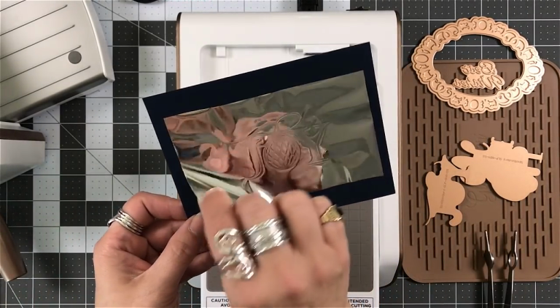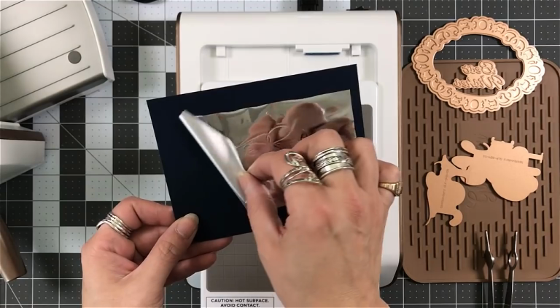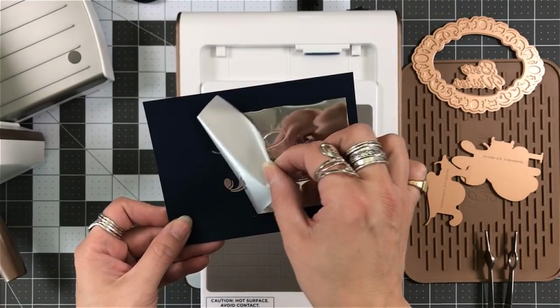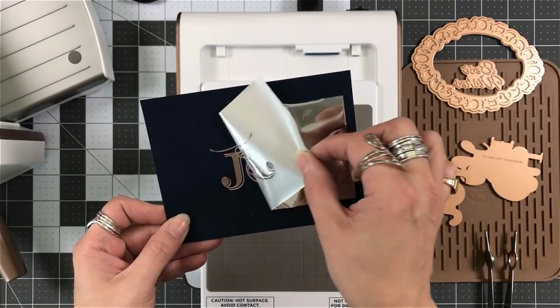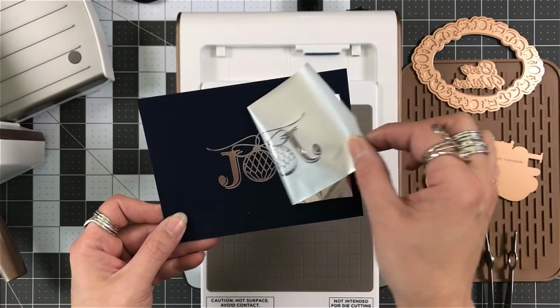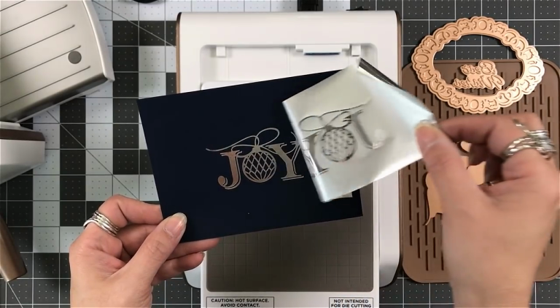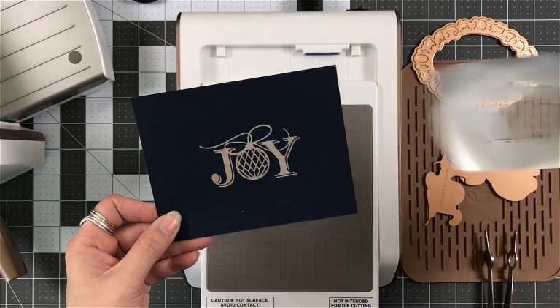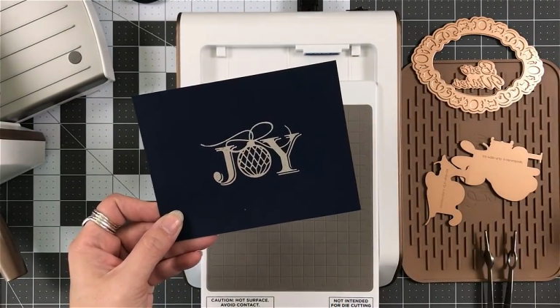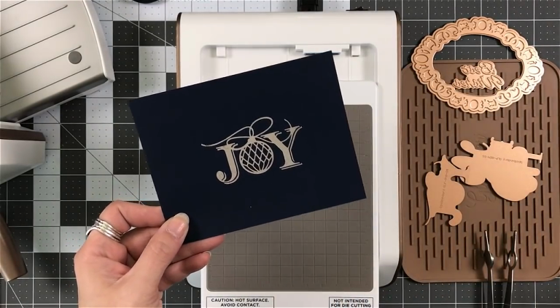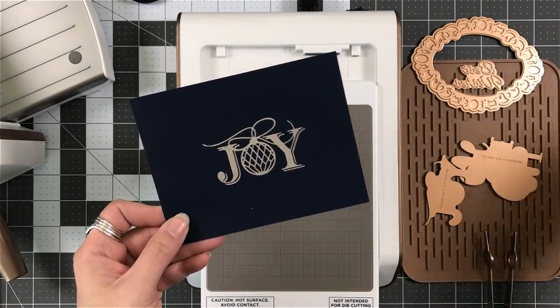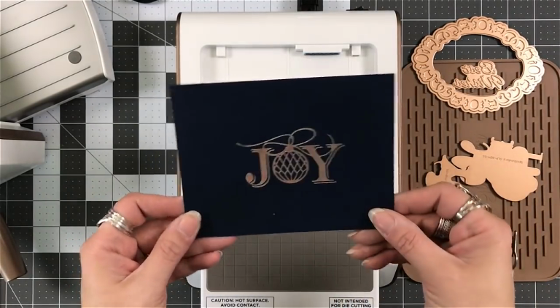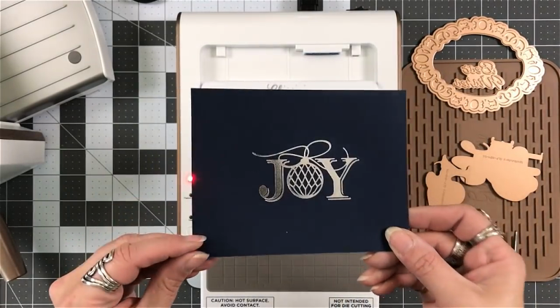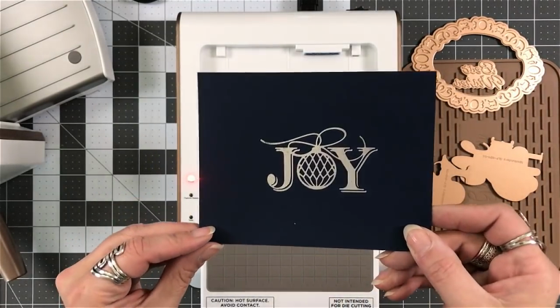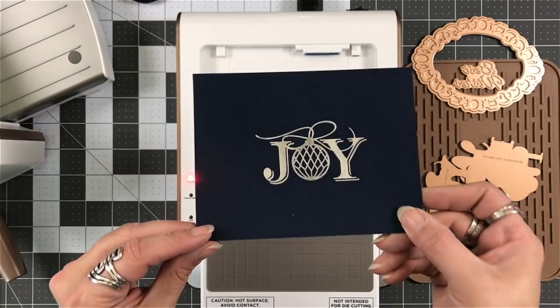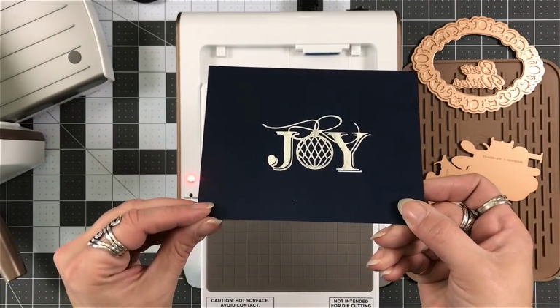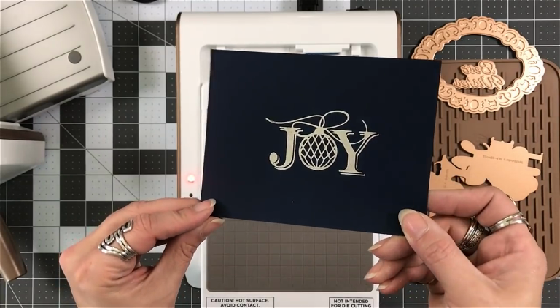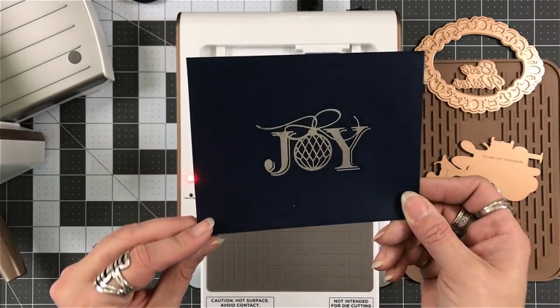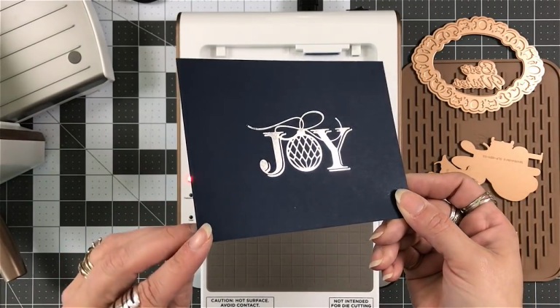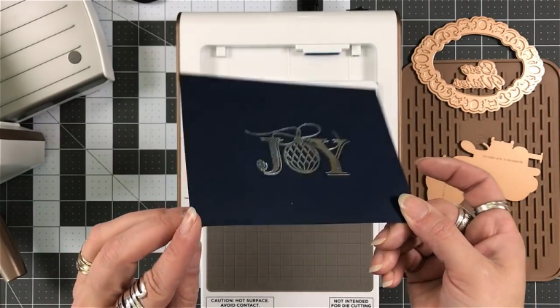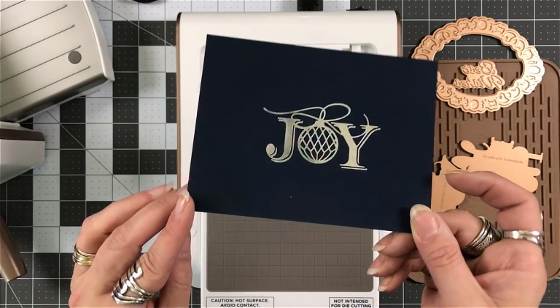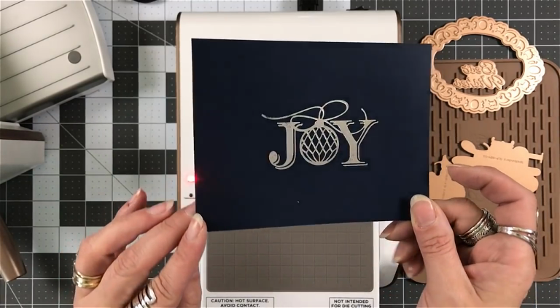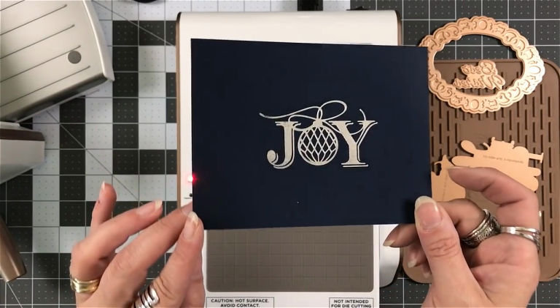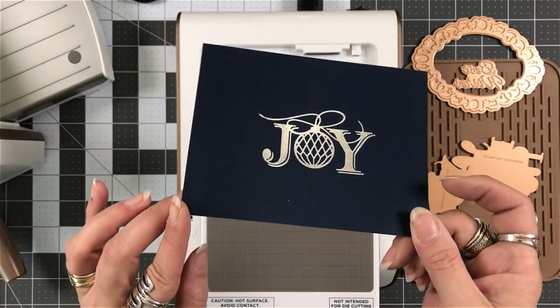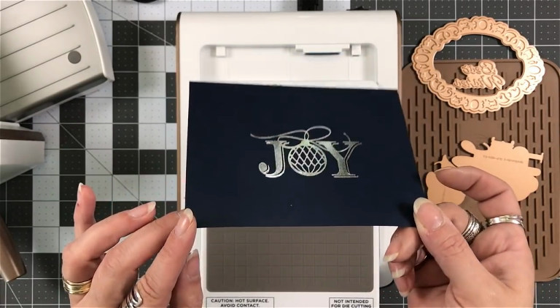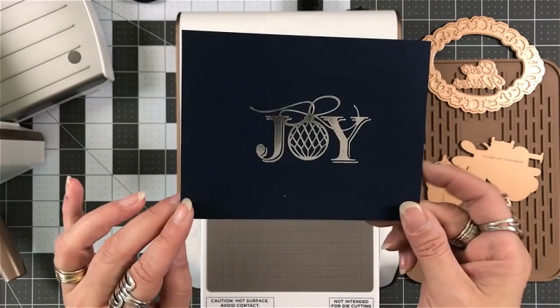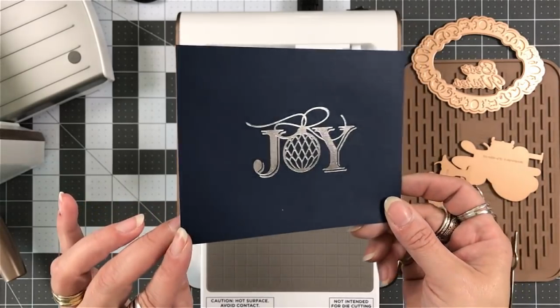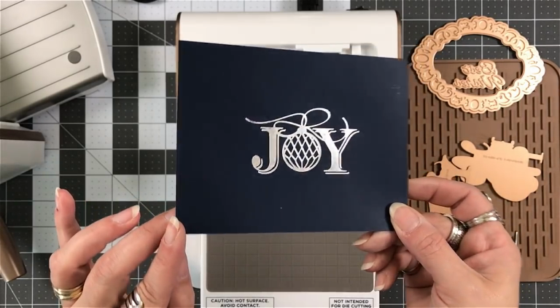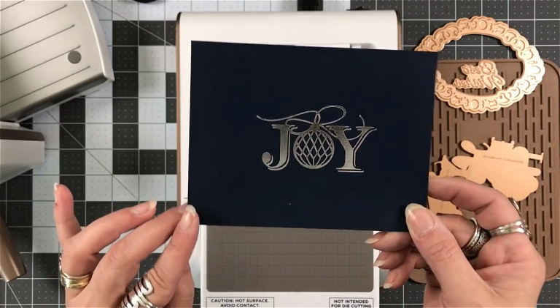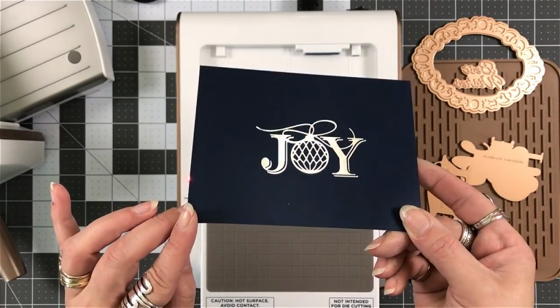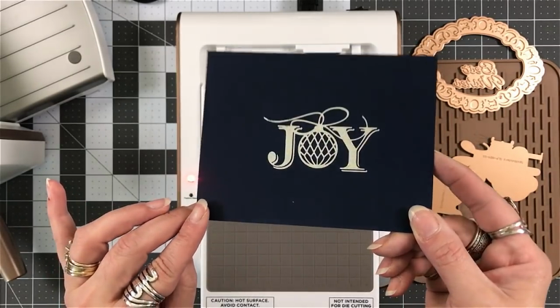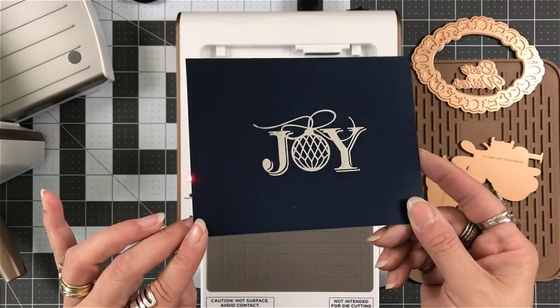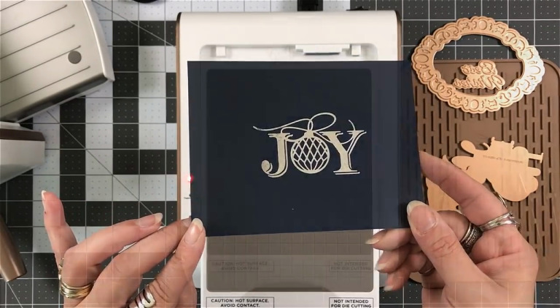I'm going to remove my layers and now remove my foil. And I have a beautiful Joy in silver on navy blue cardstock. So I think that looks really sharp.